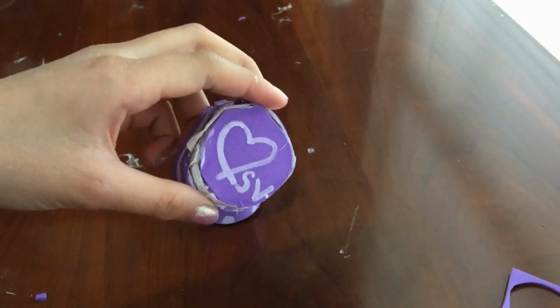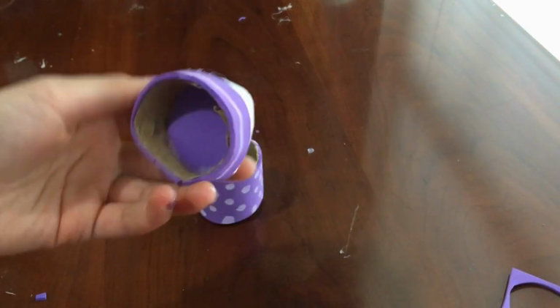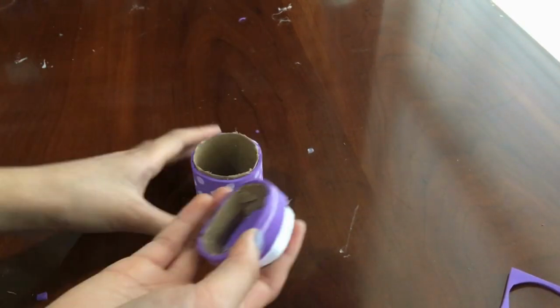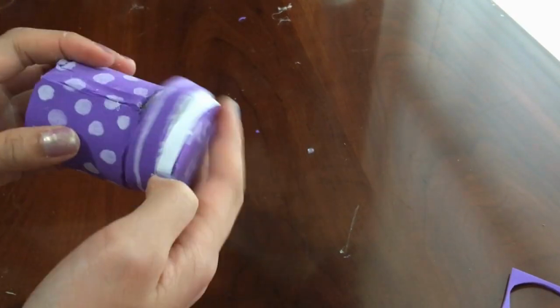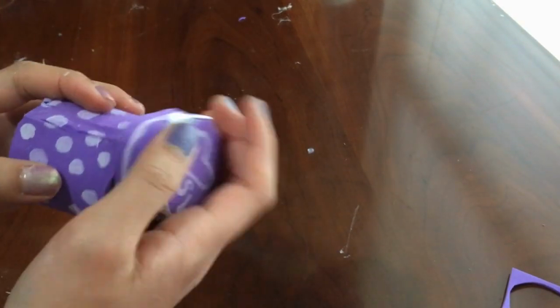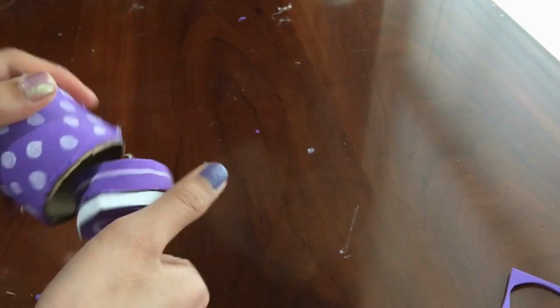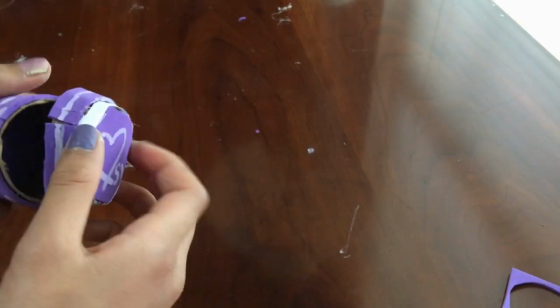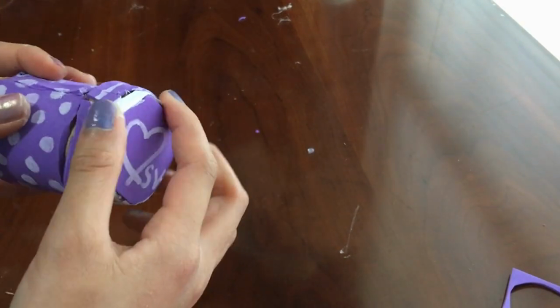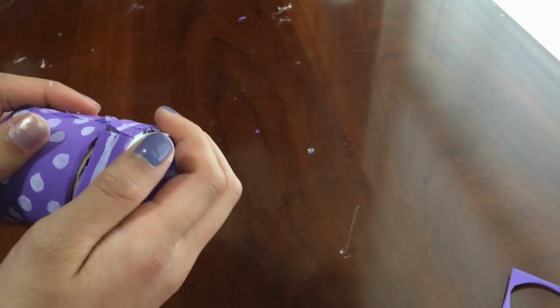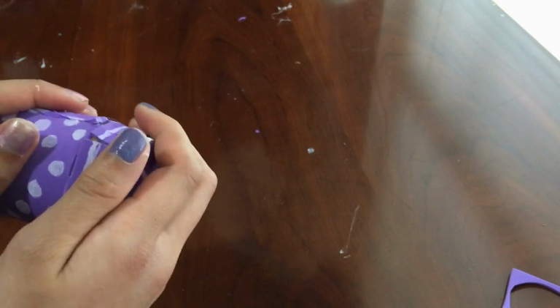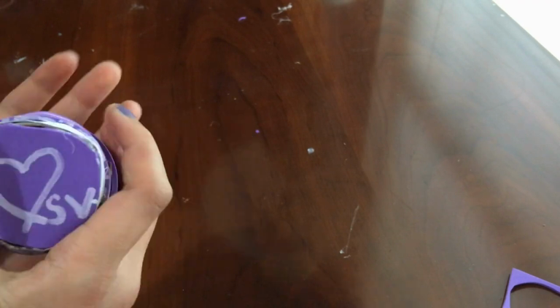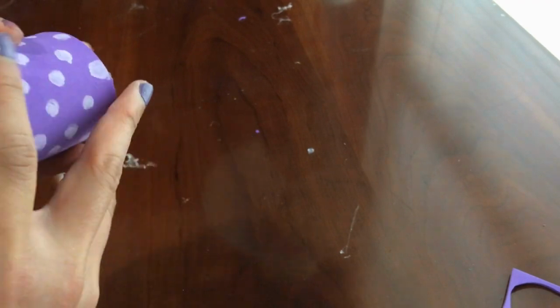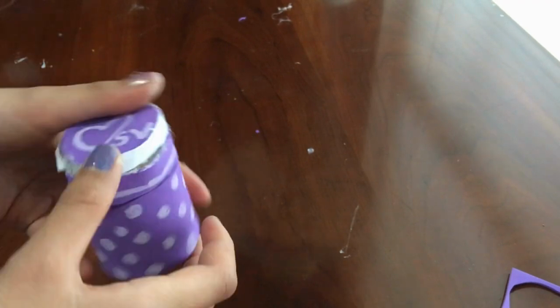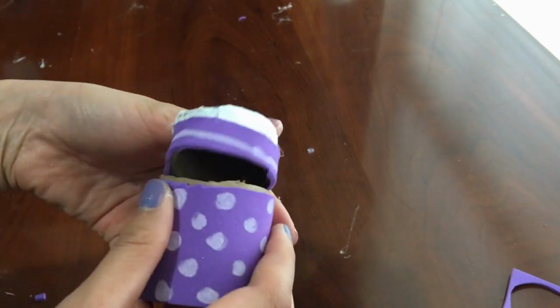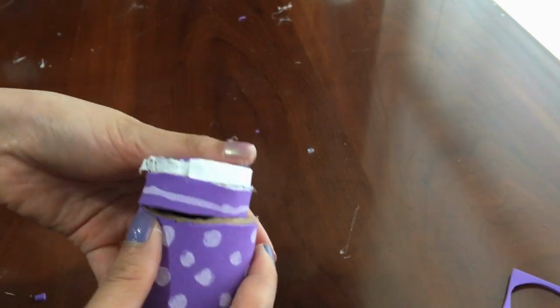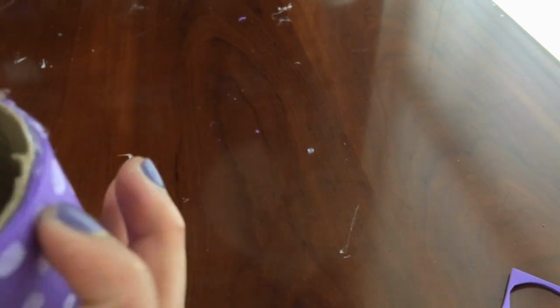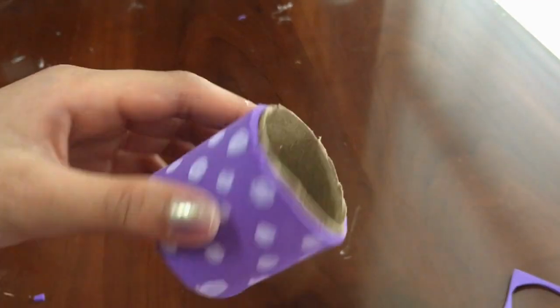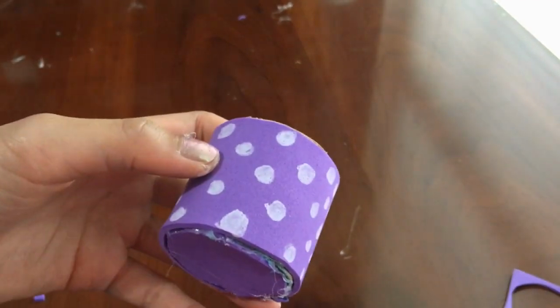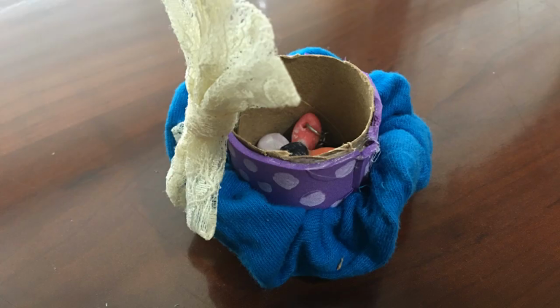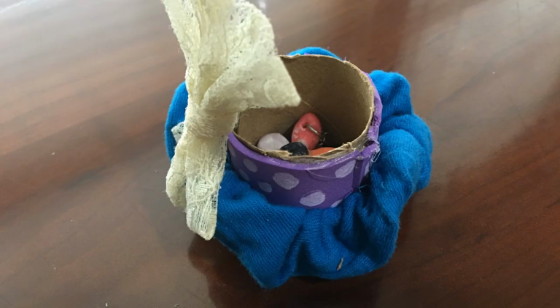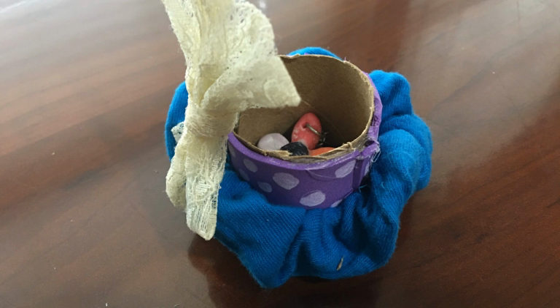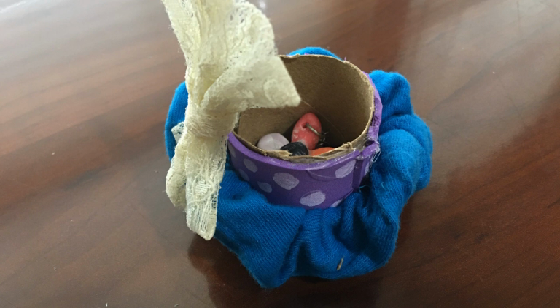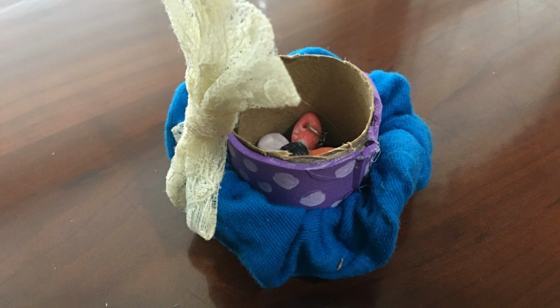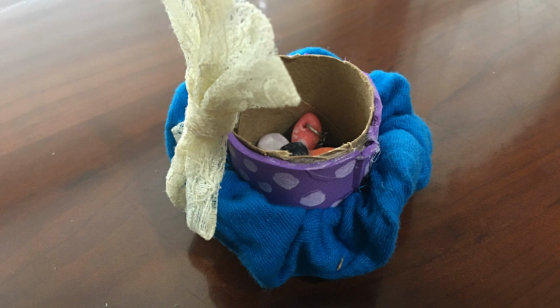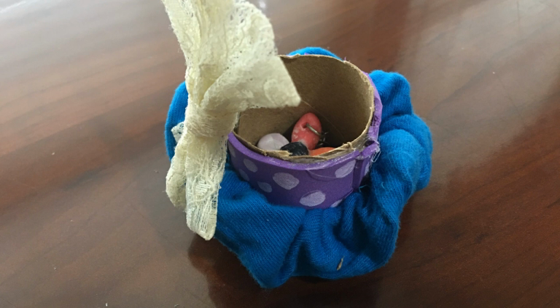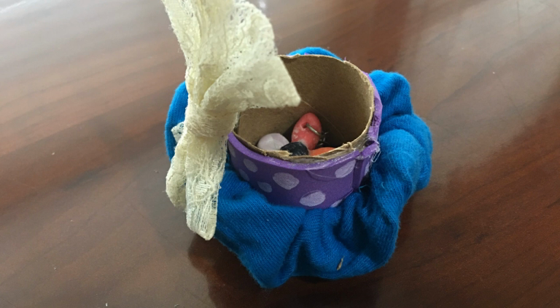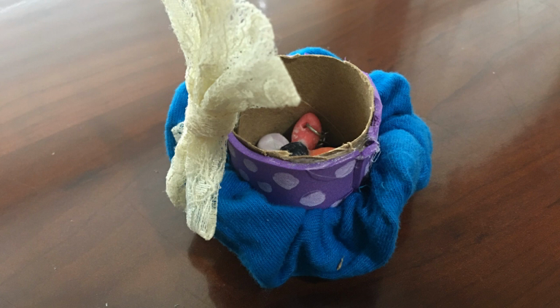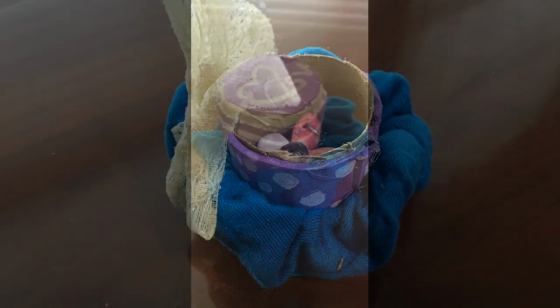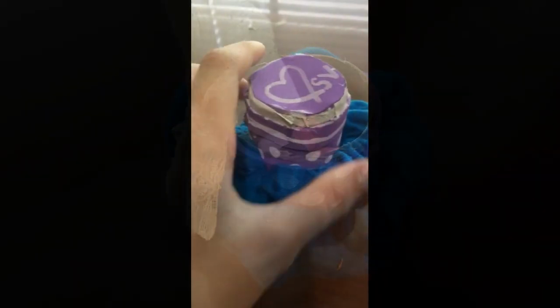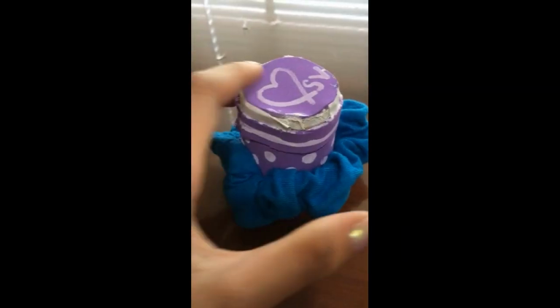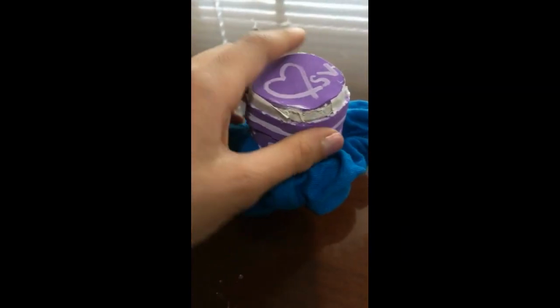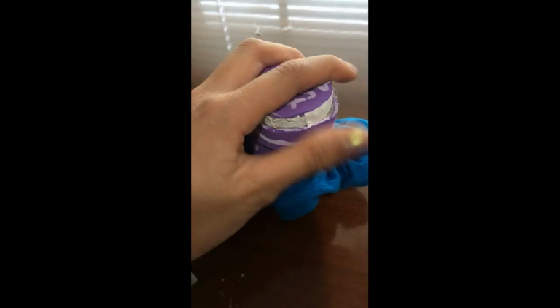I did the lid, but I didn't really like it because it didn't really fit. So I just used it without the lid. Or, you can use it with the lid, which will look like this.